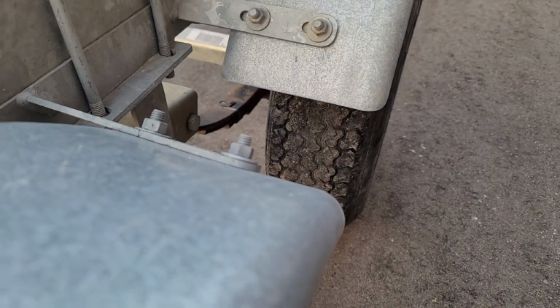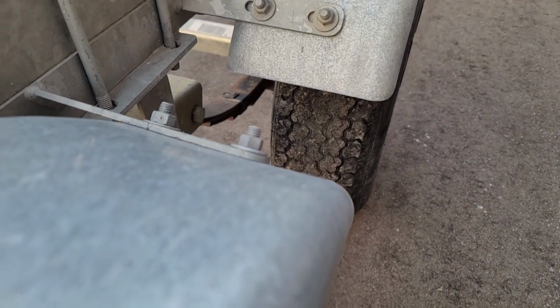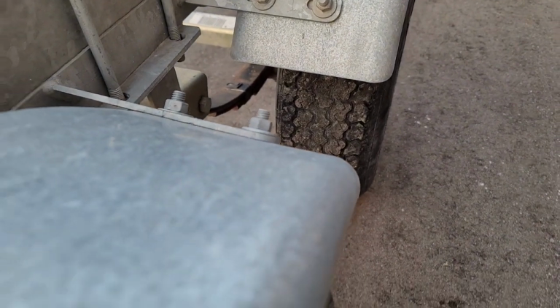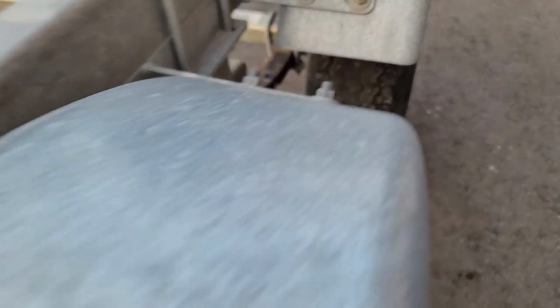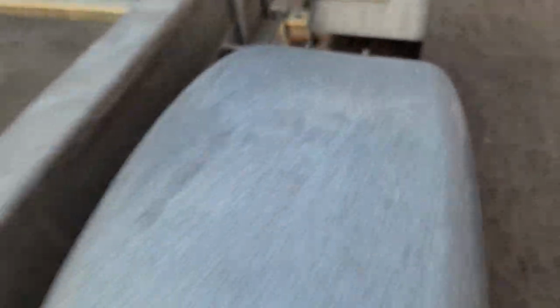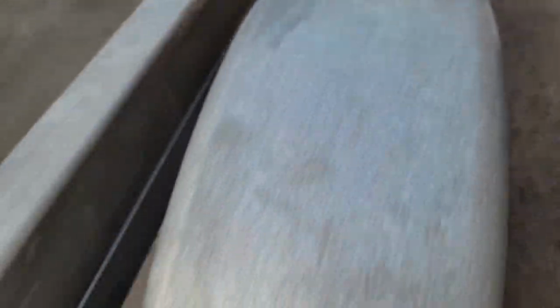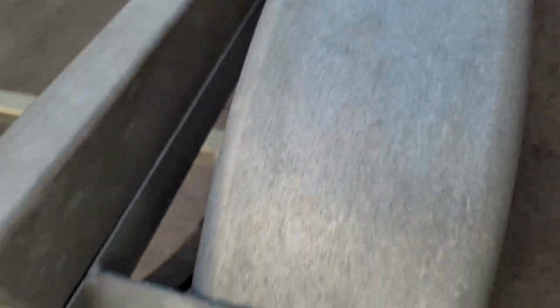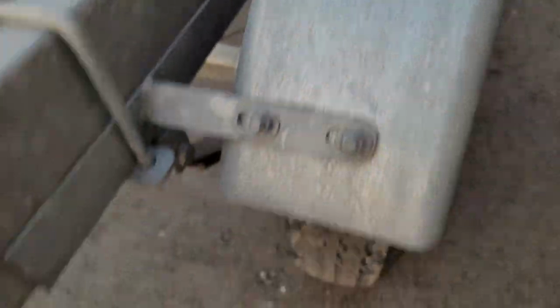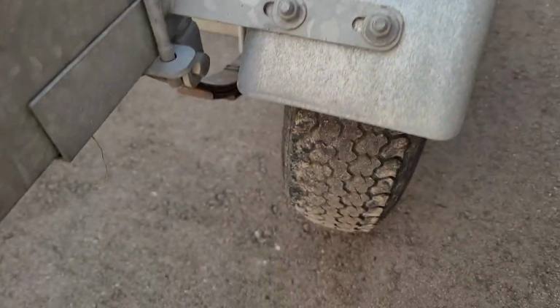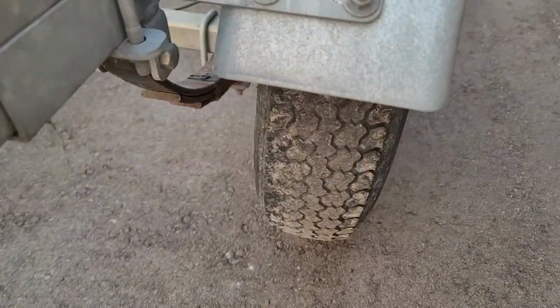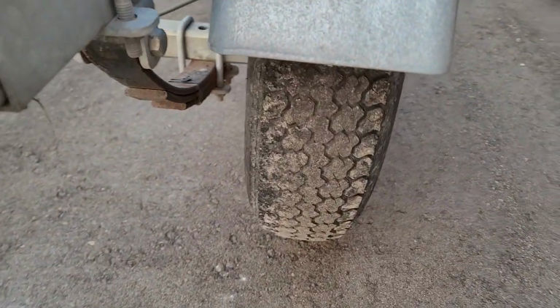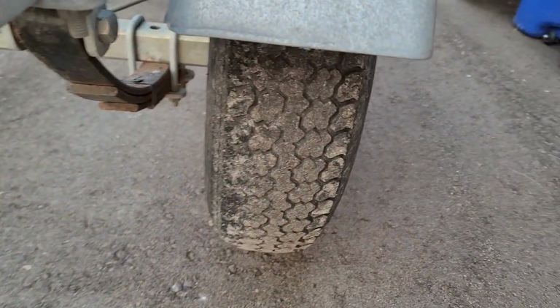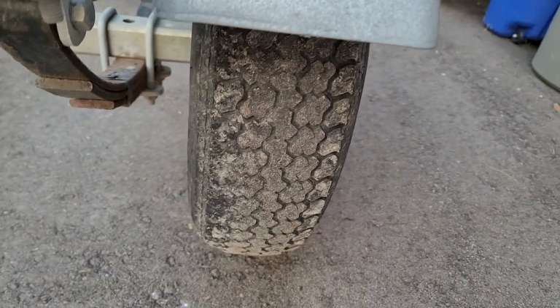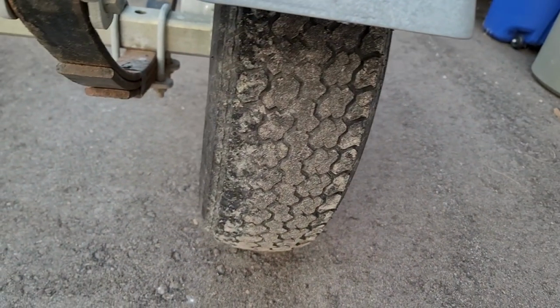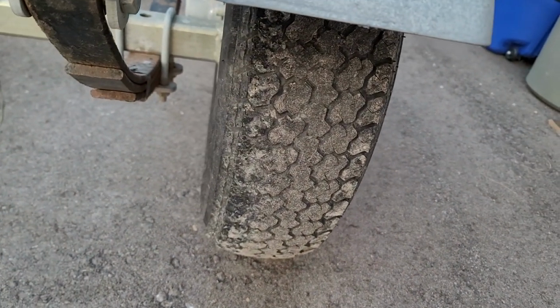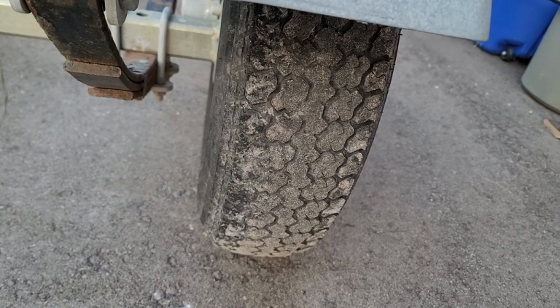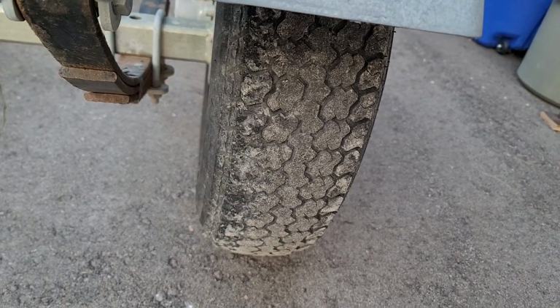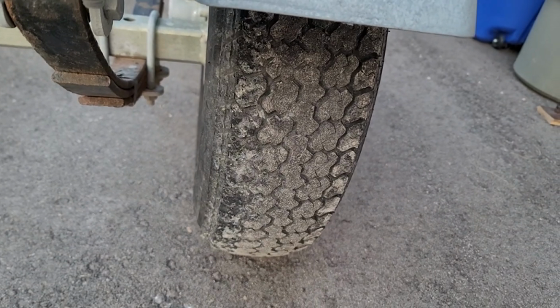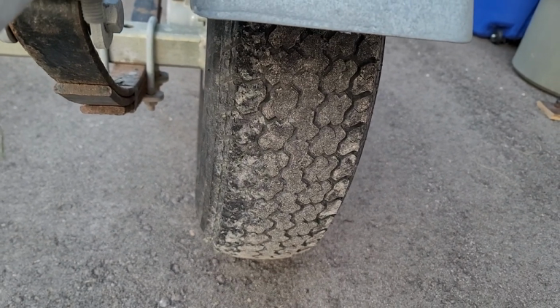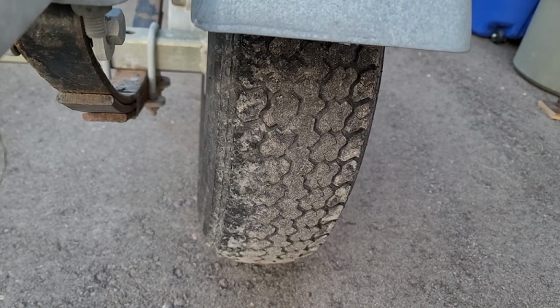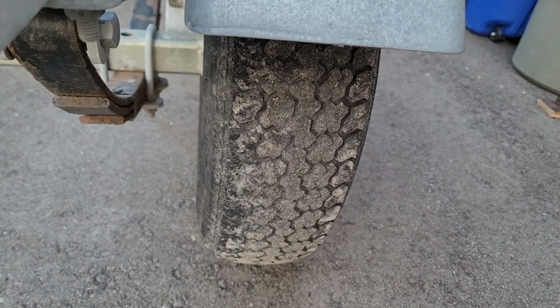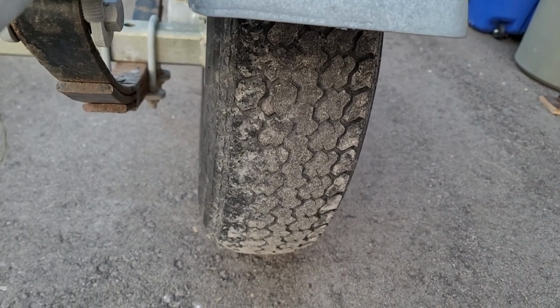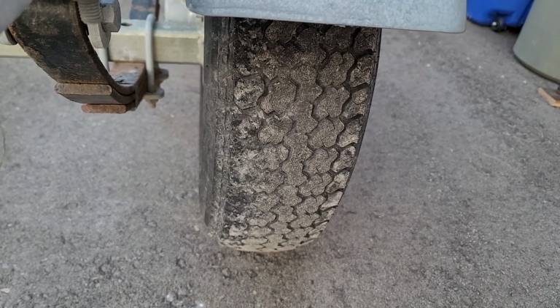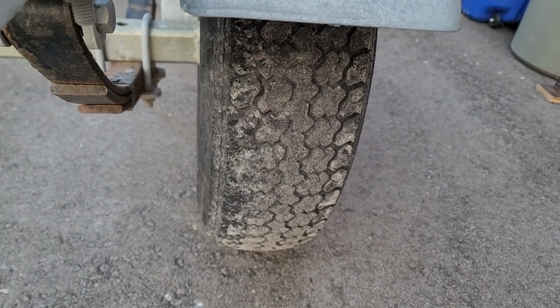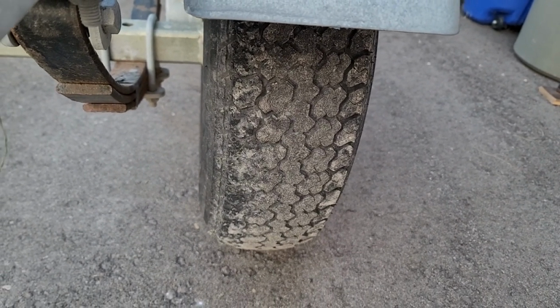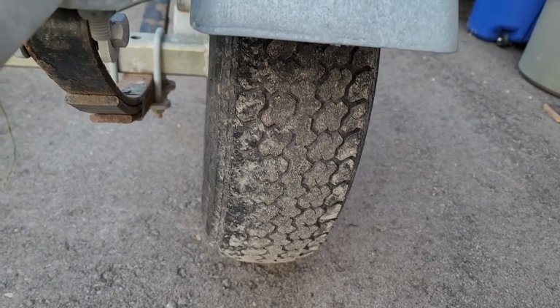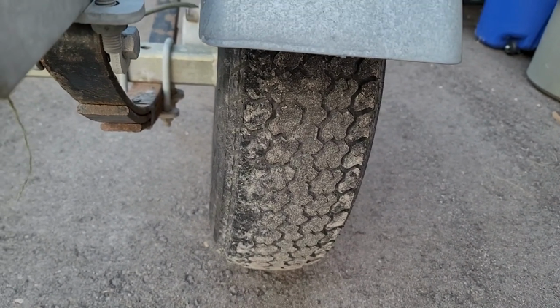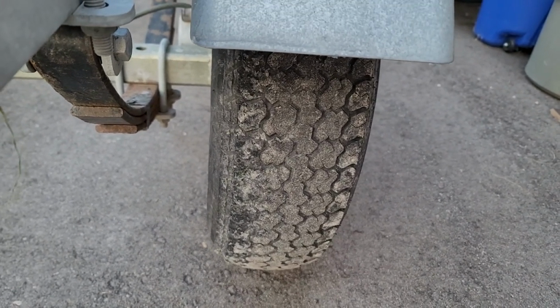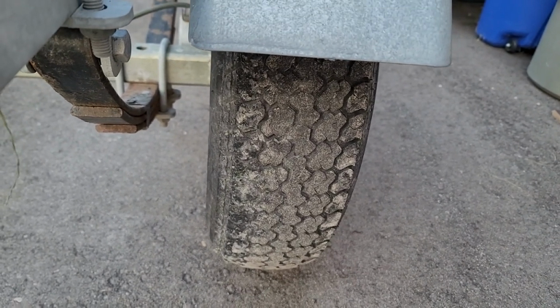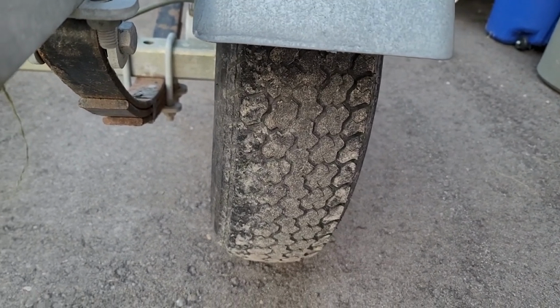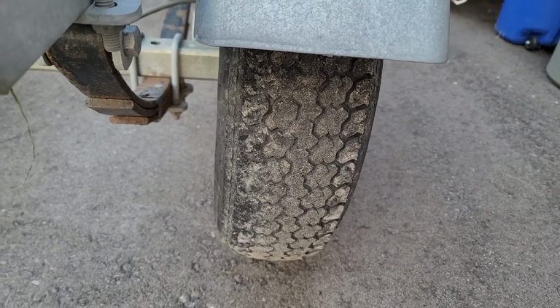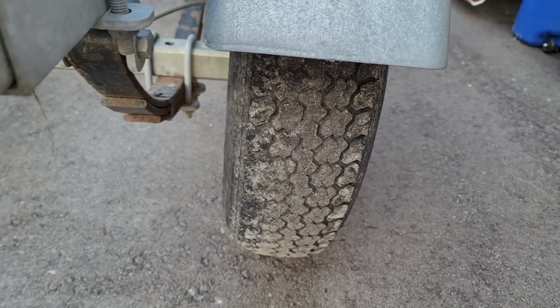See that wear pattern? That's a trailer that has about 1400 miles on it. So not so good.